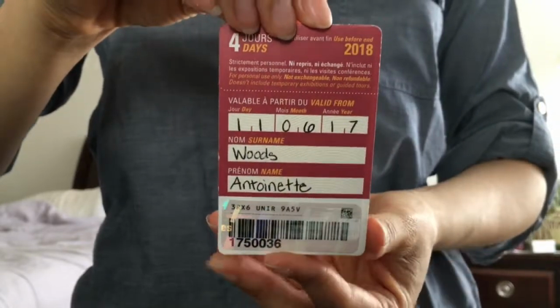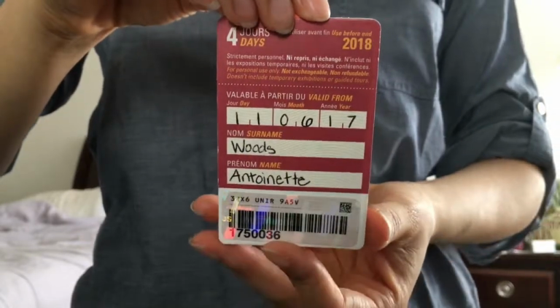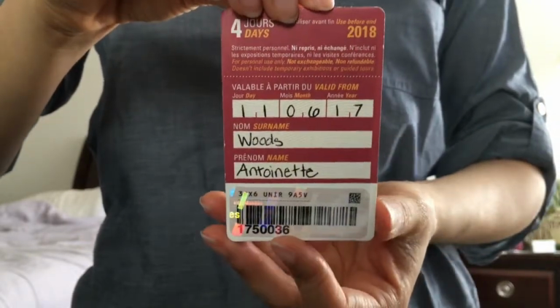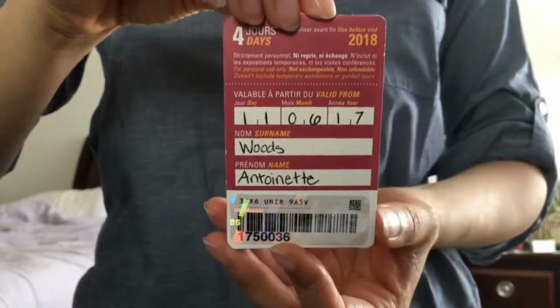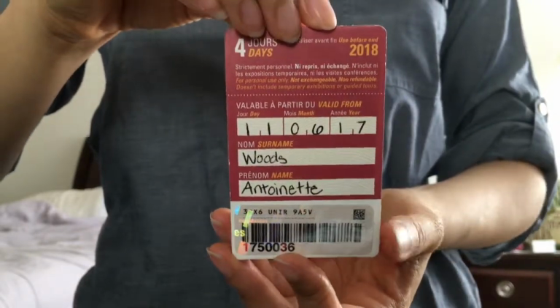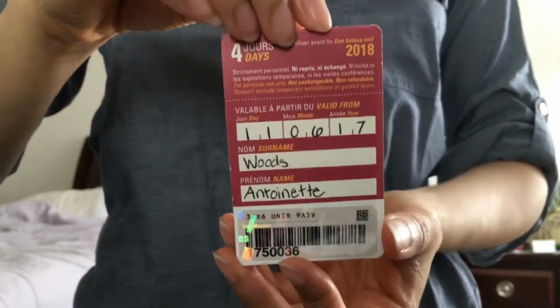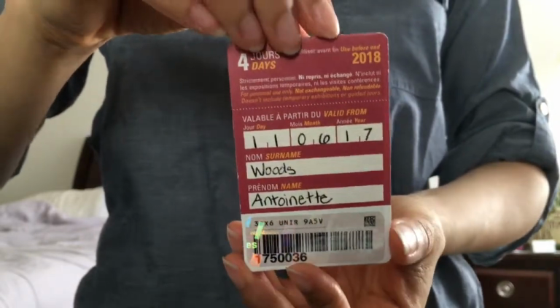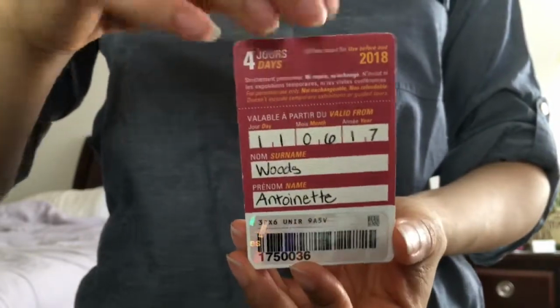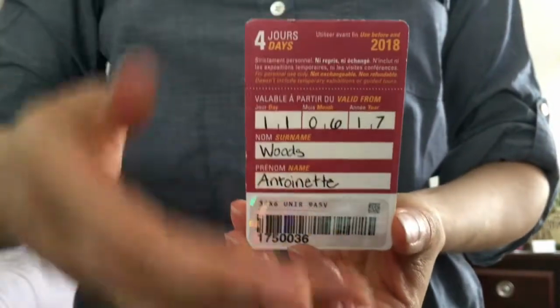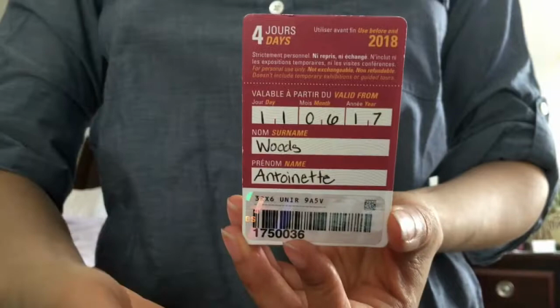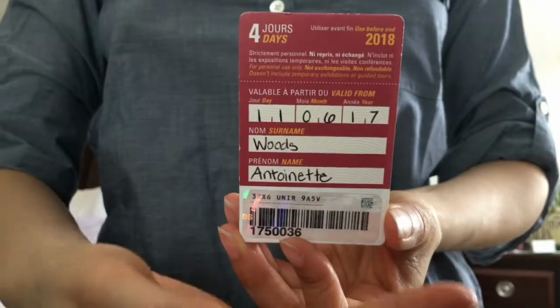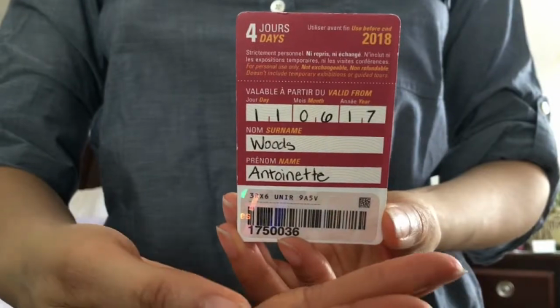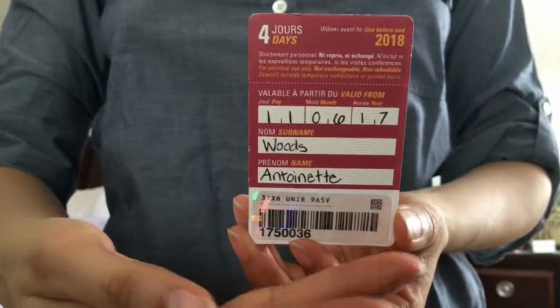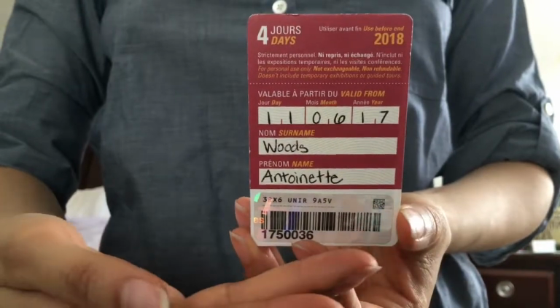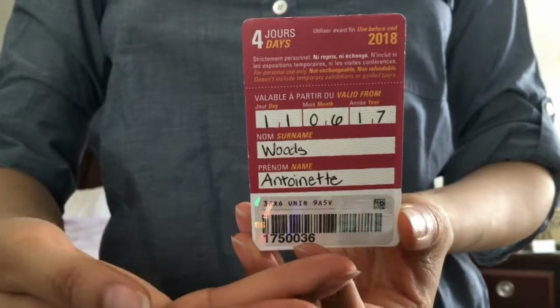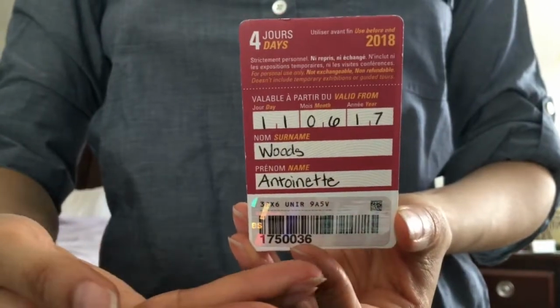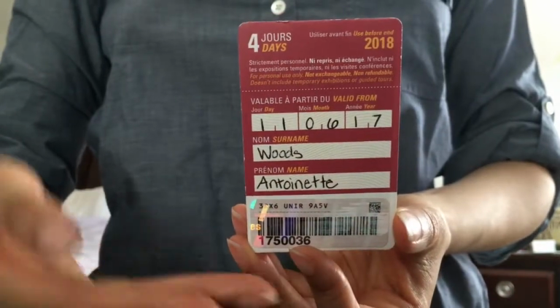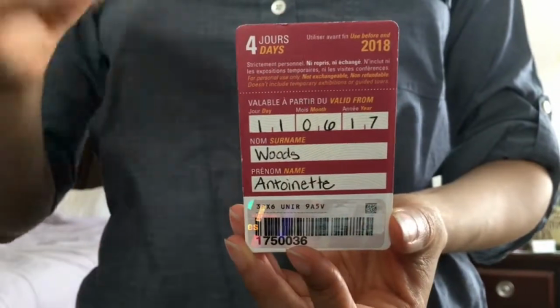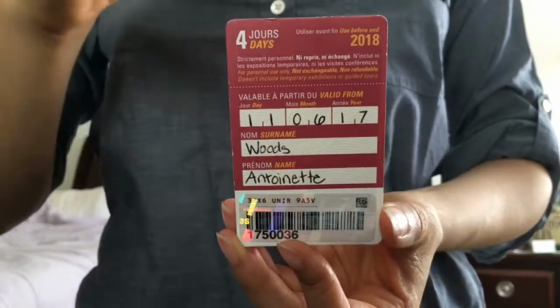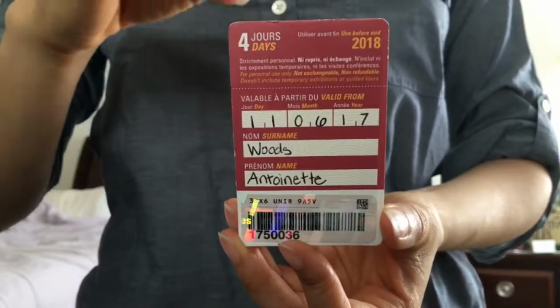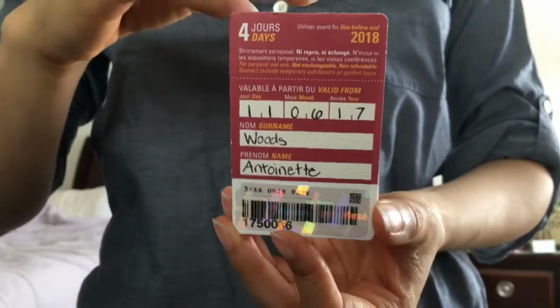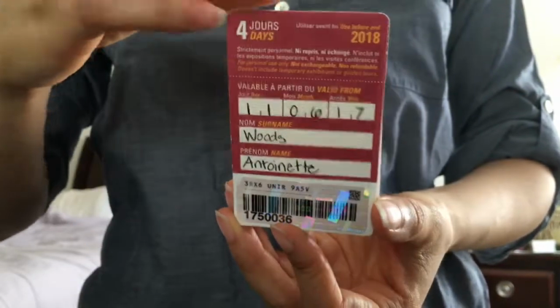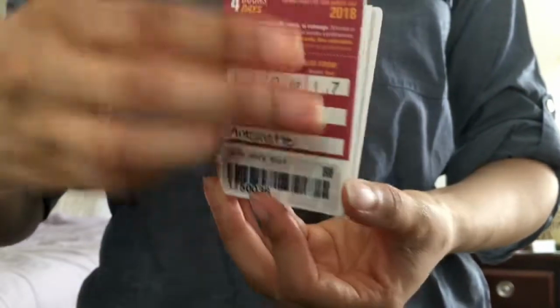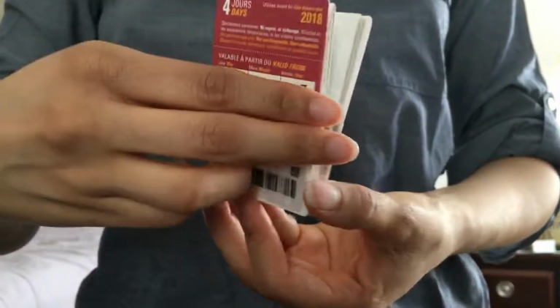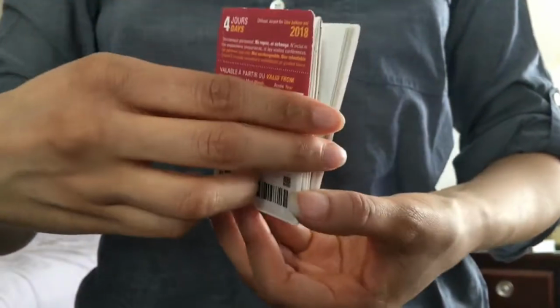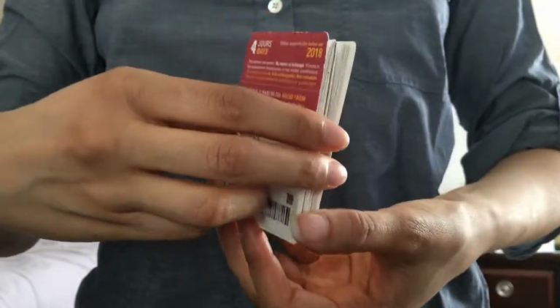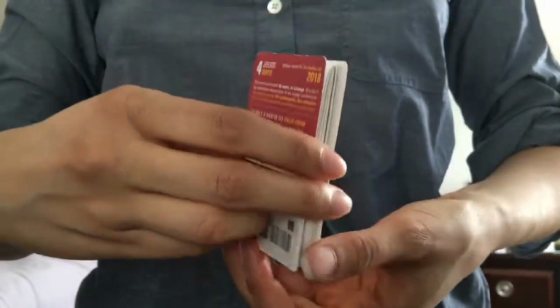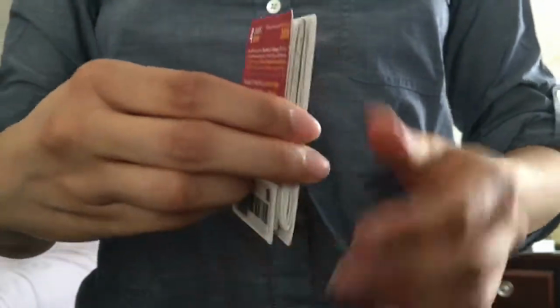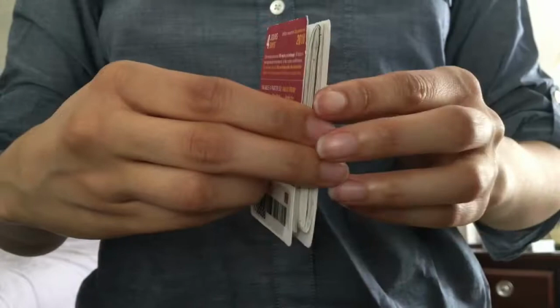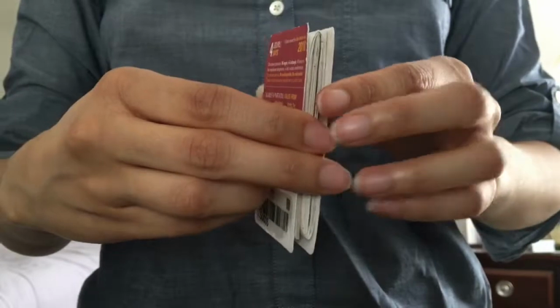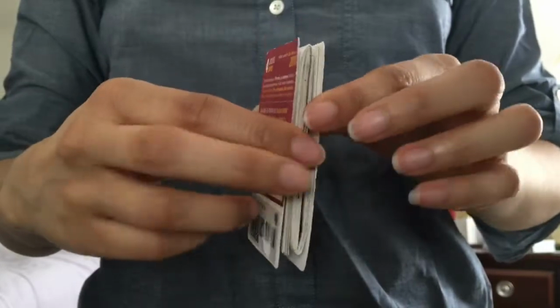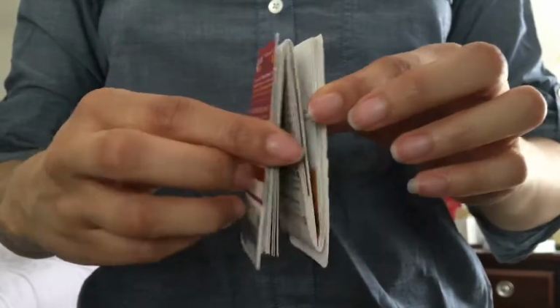To activate it, write the date of your first museum visit and your name, then scan the barcode below to skip the sales line, walk directly to the security check, and gain entry.